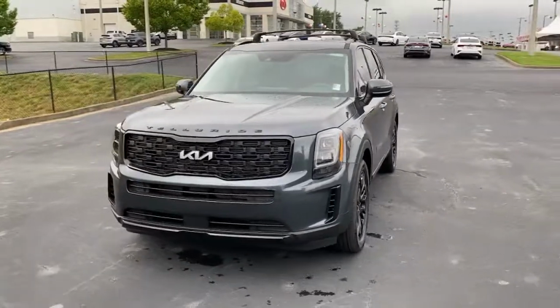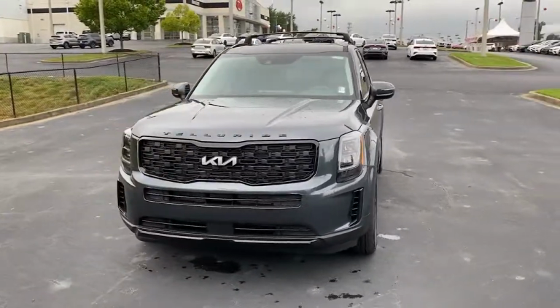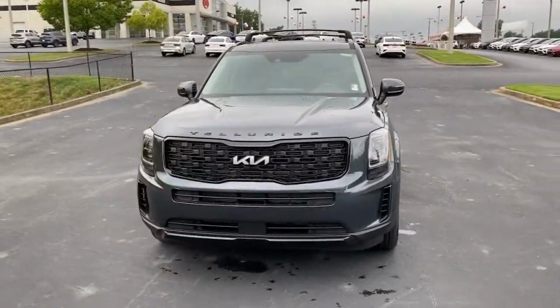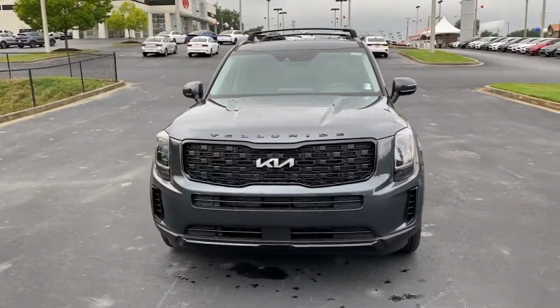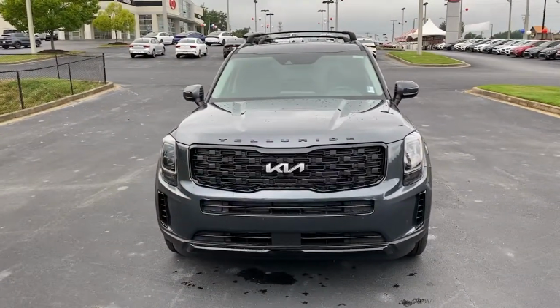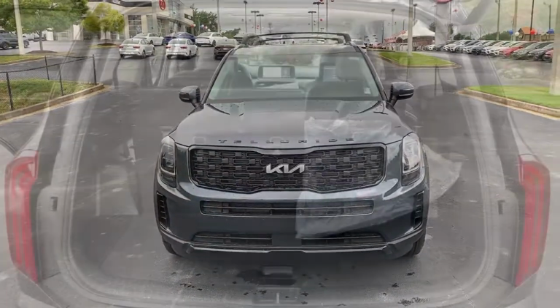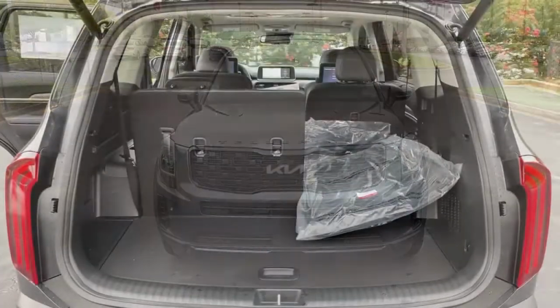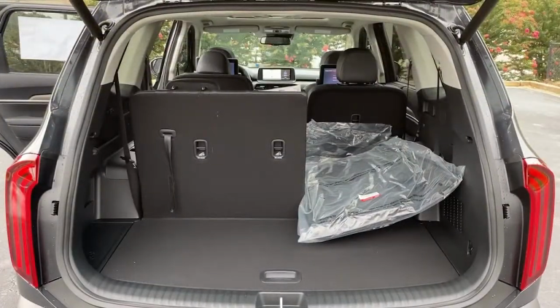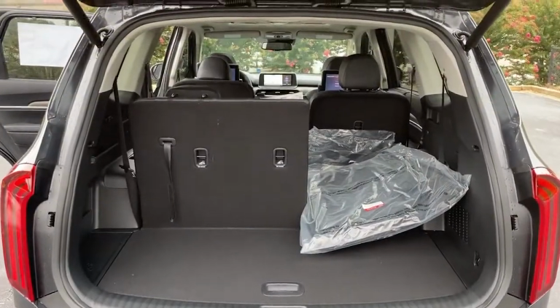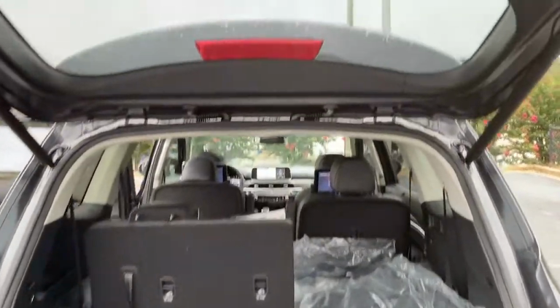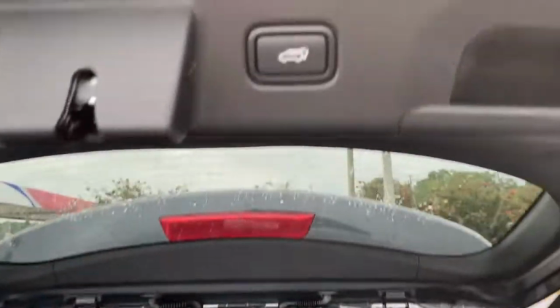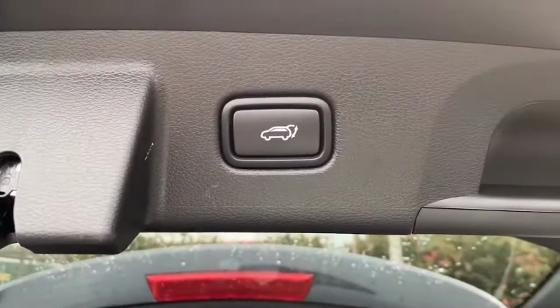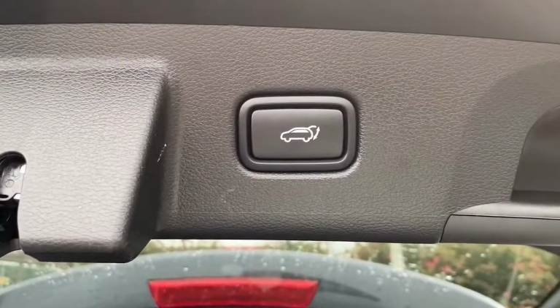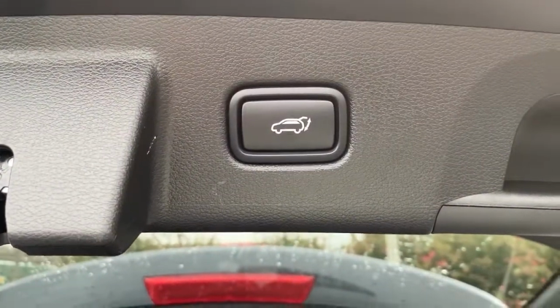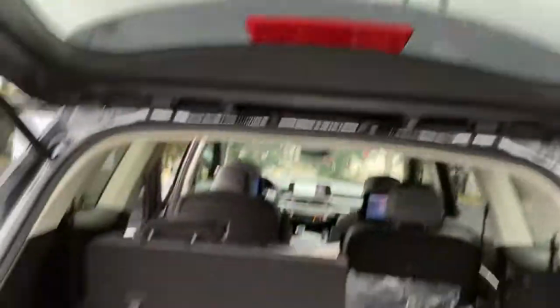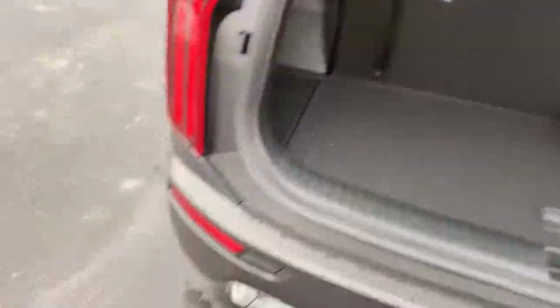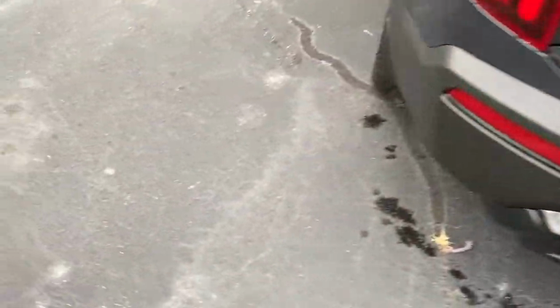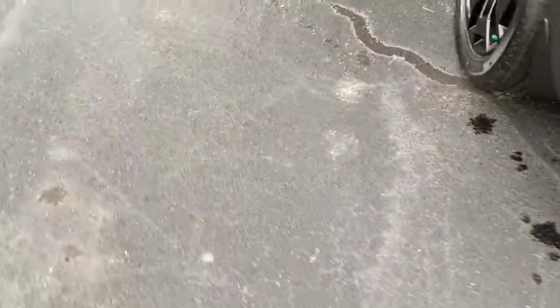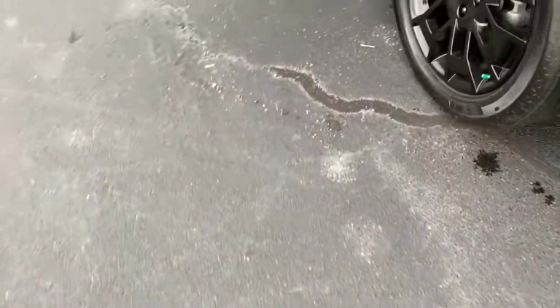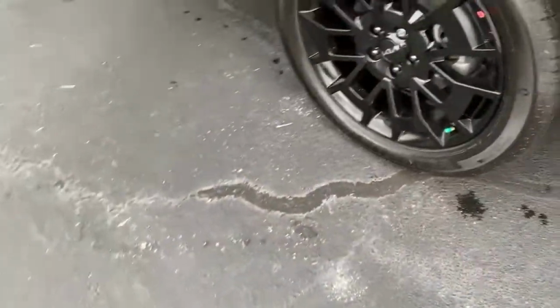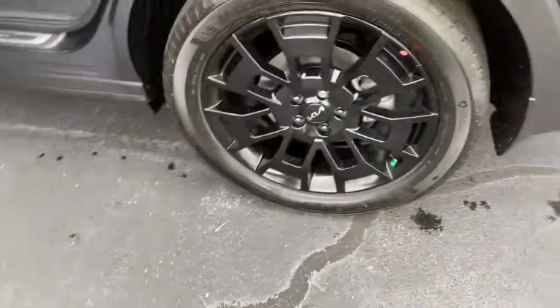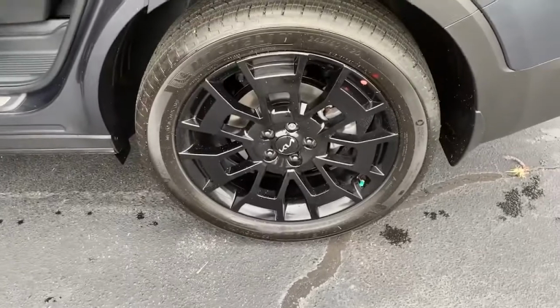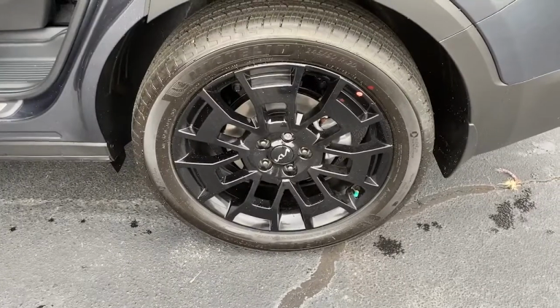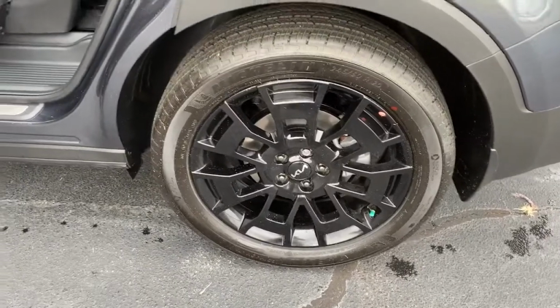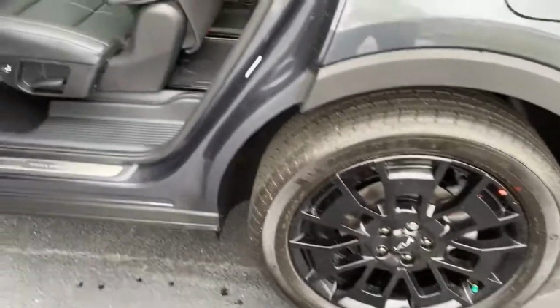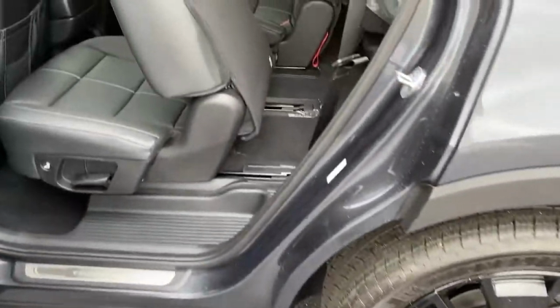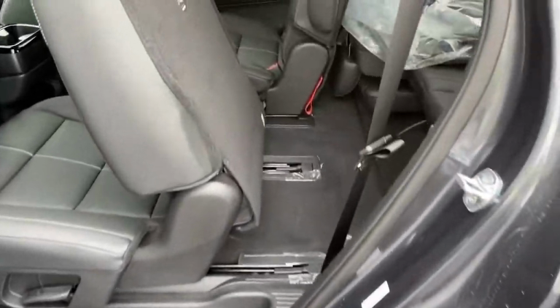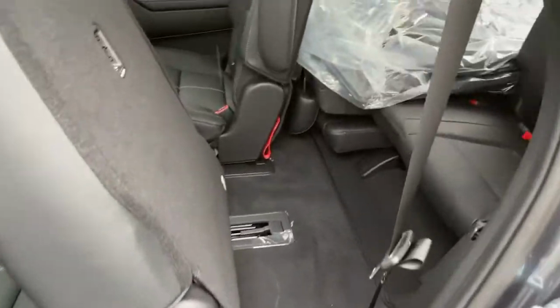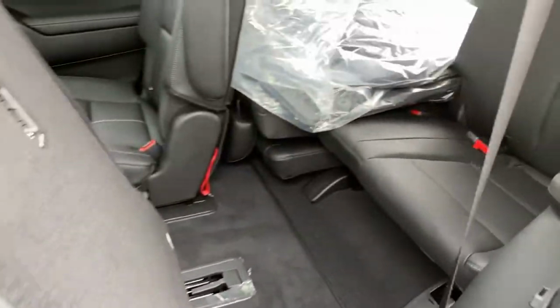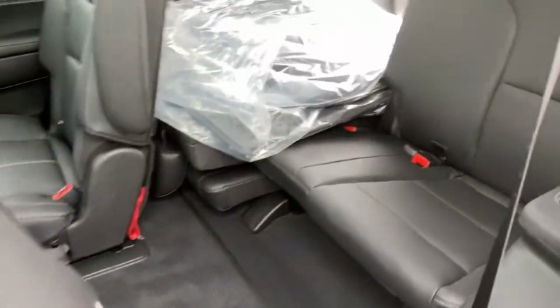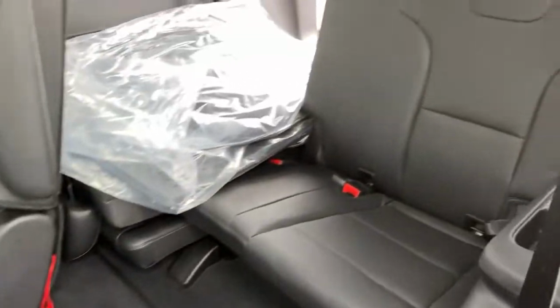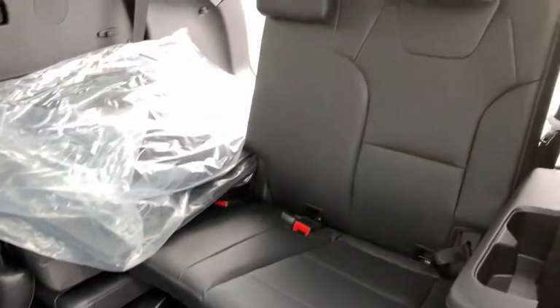These are just some of the great options this vehicle comes with: navigation system, power liftgate, electronic stability control, trip computer, bucket seats, power windows, four-wheel disc brakes, and power steering.